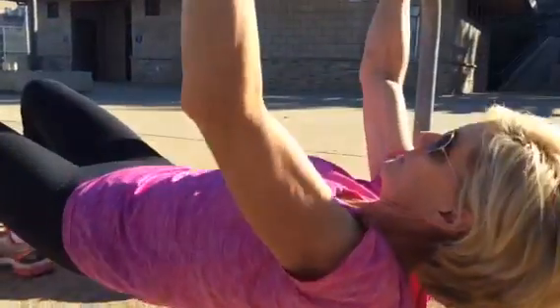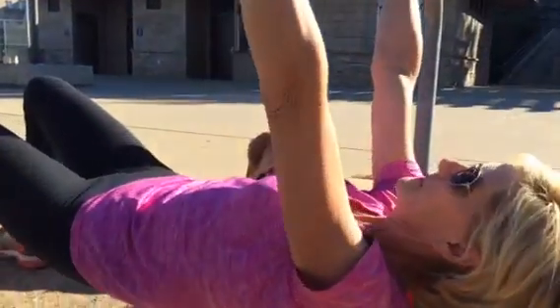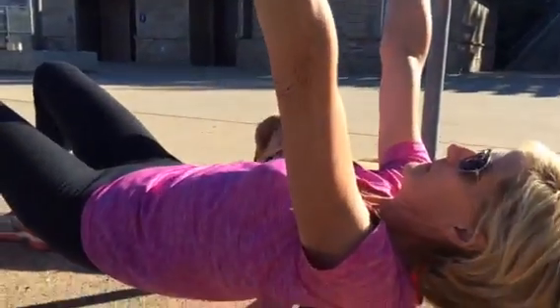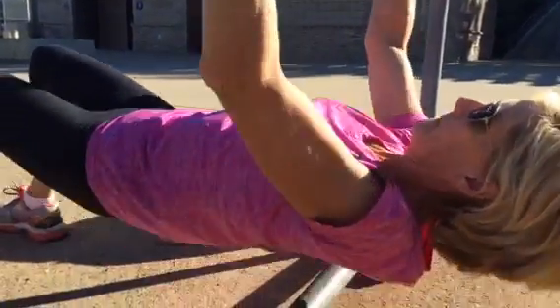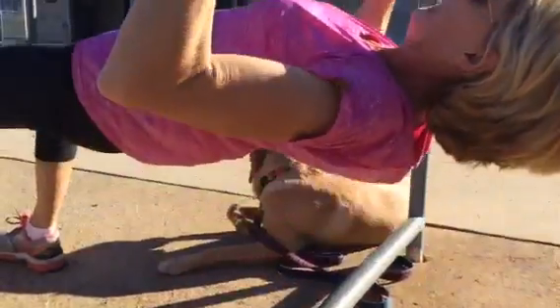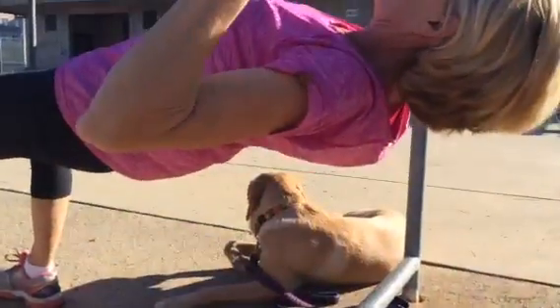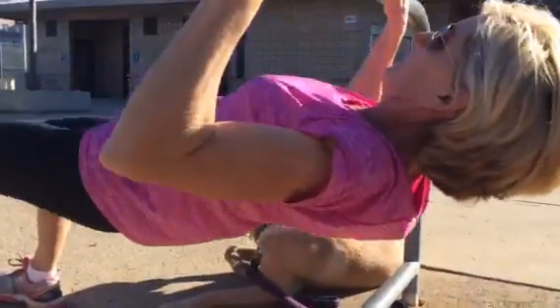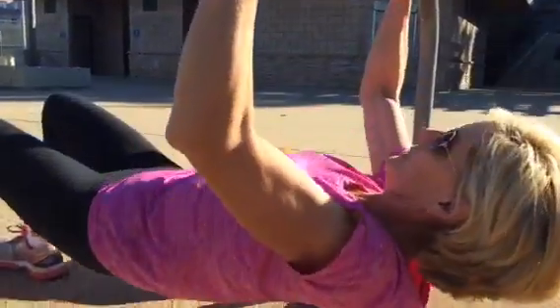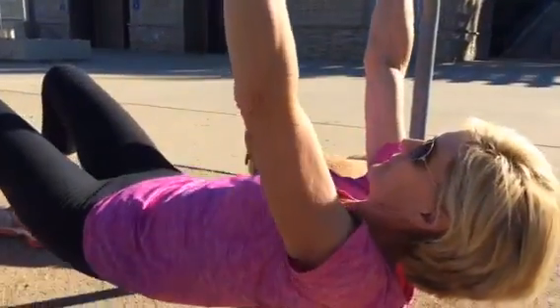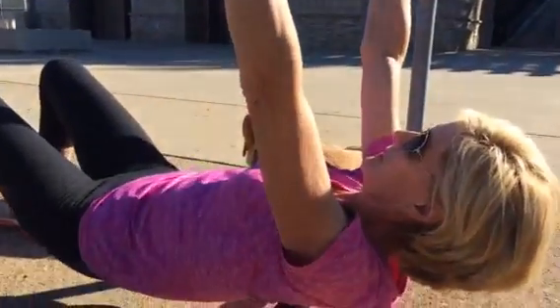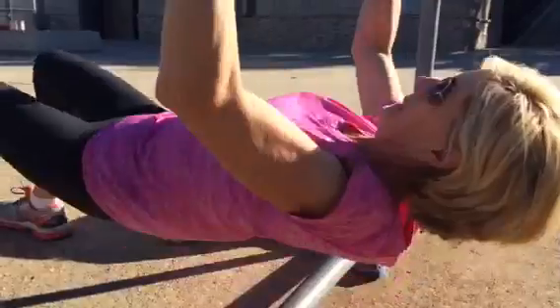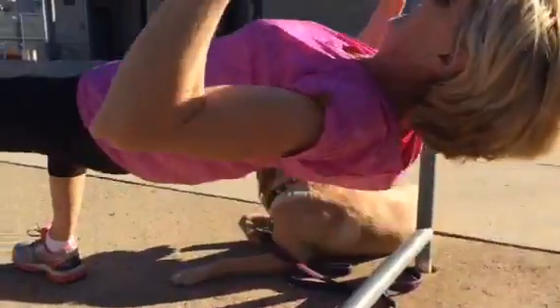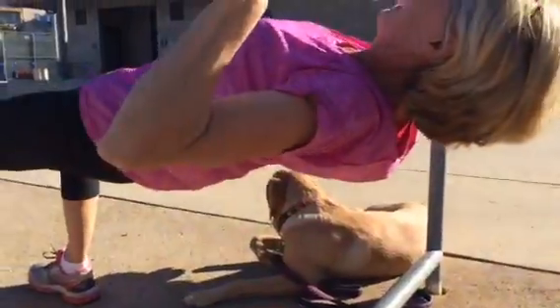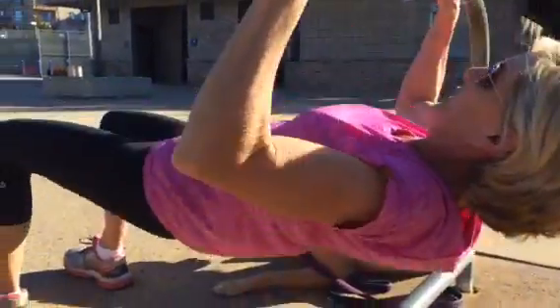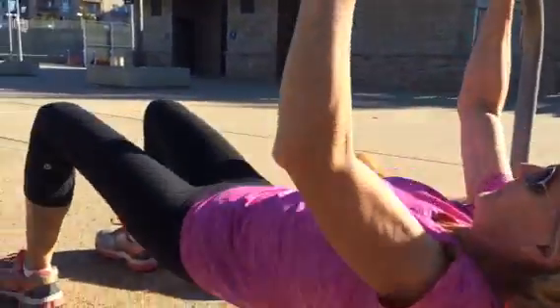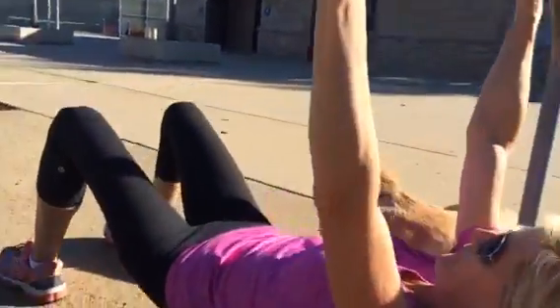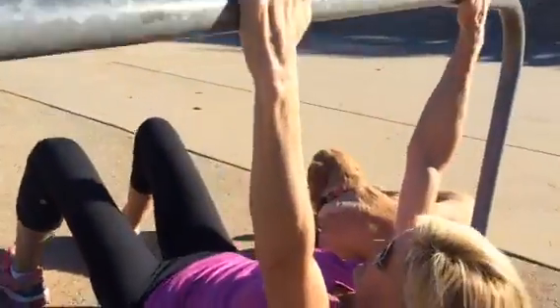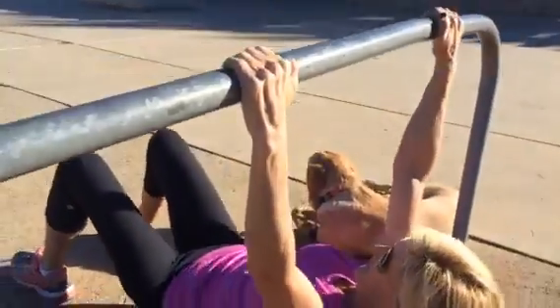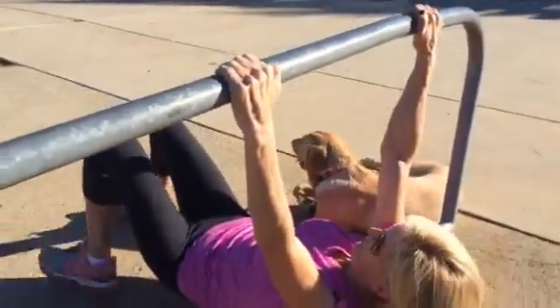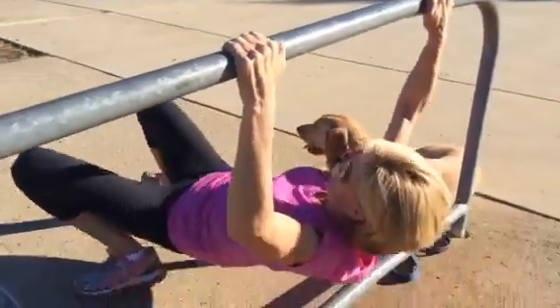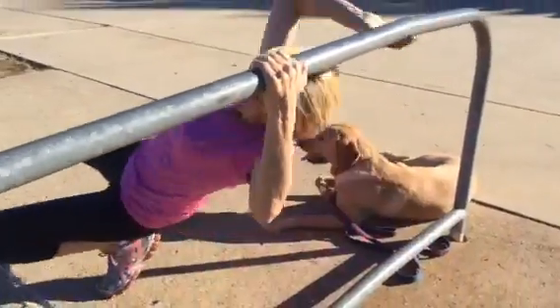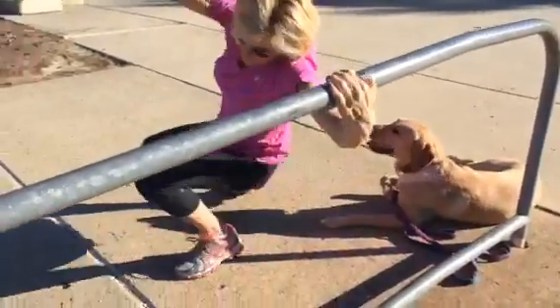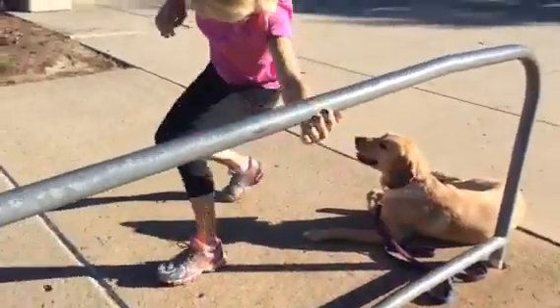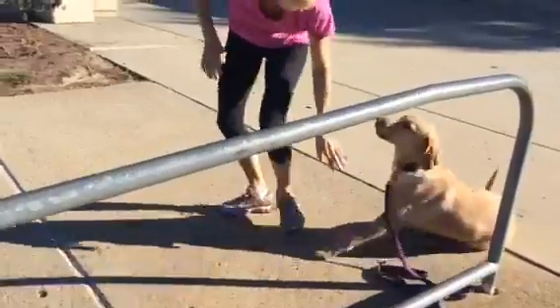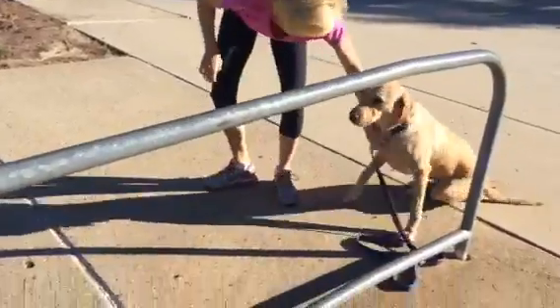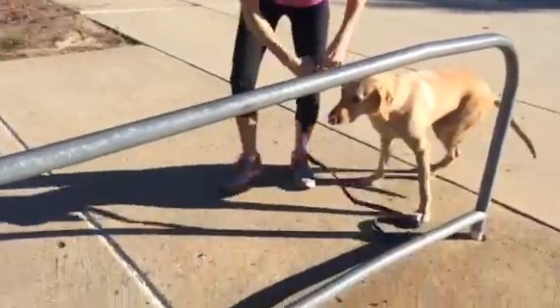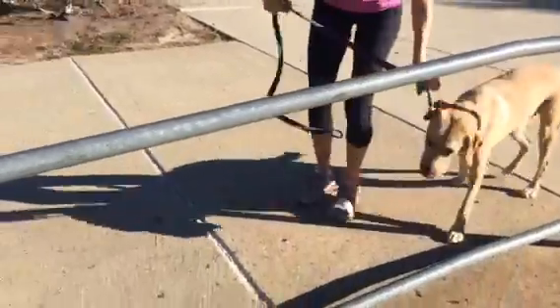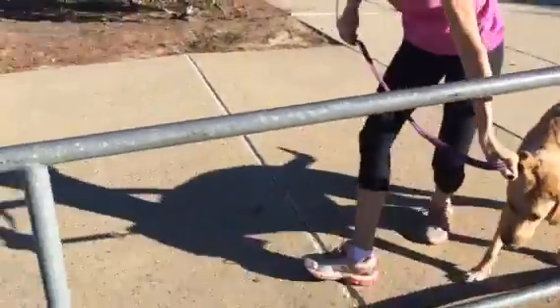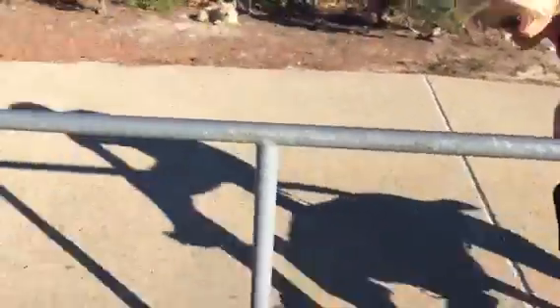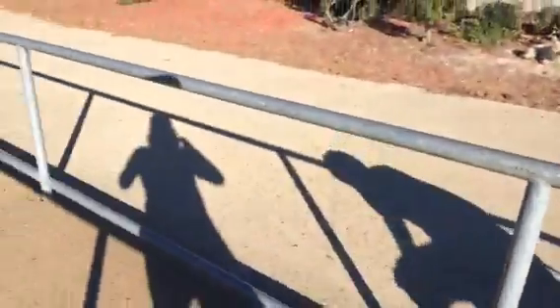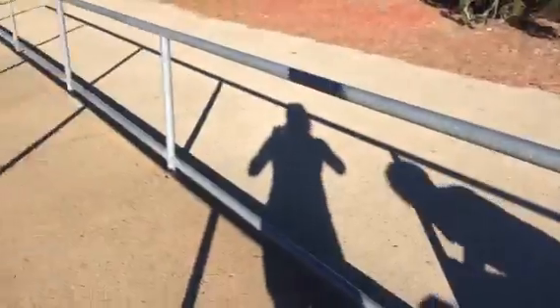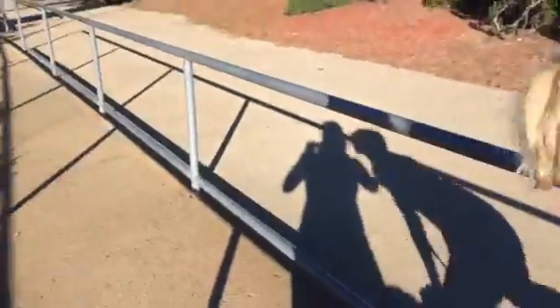Rosie is in a down stay. She's gonna do five to ten of these, and then if you have some bars at your park, you can get up, grab your dog, and take advantage of the bars.